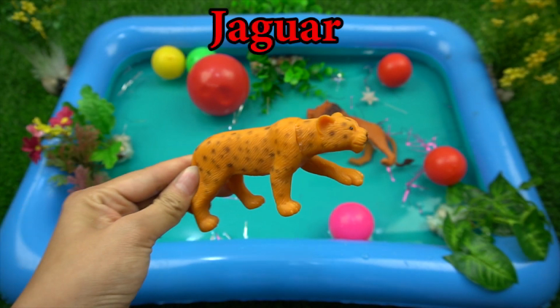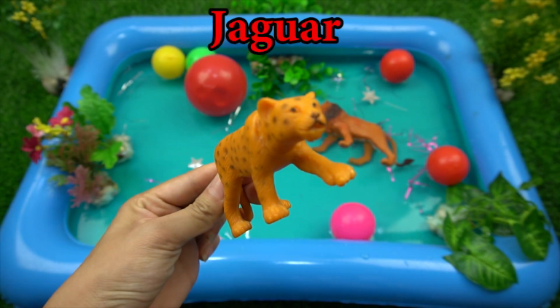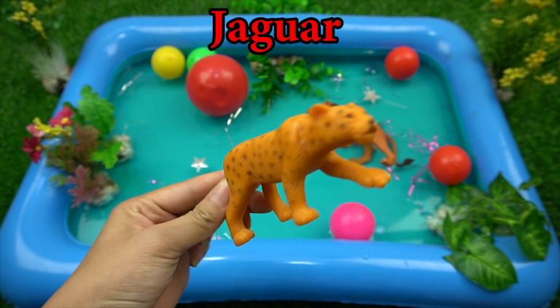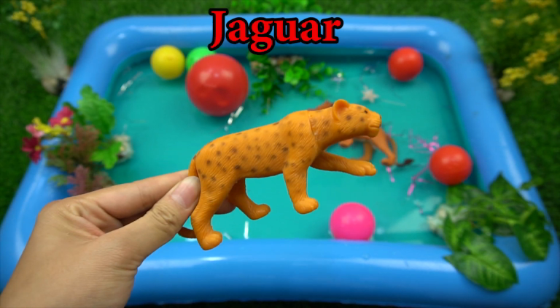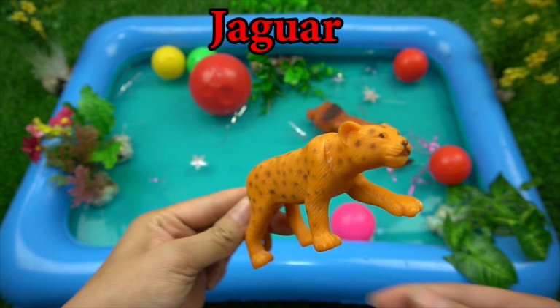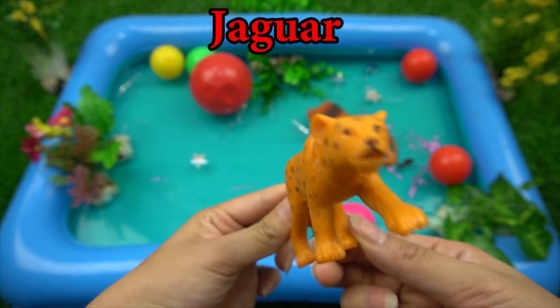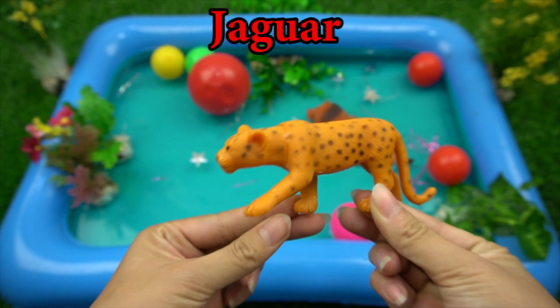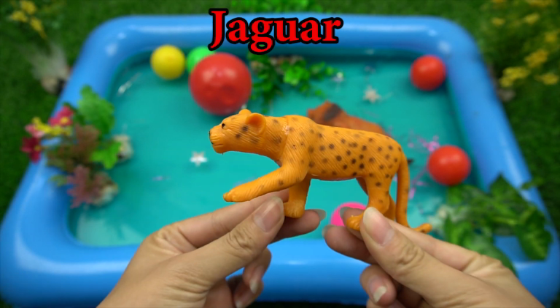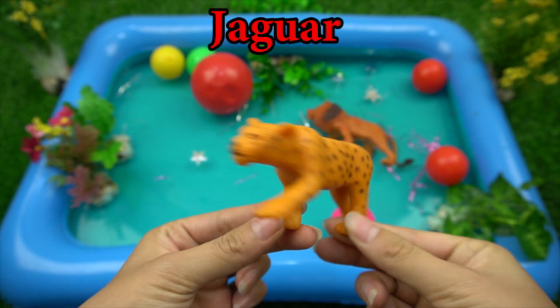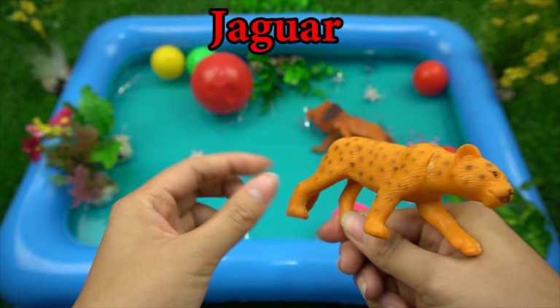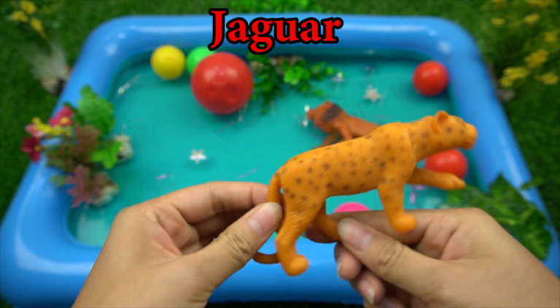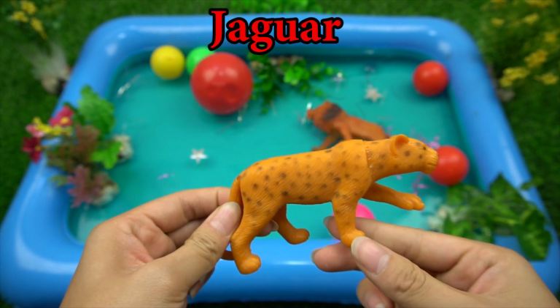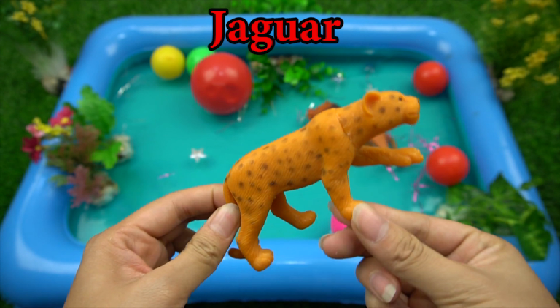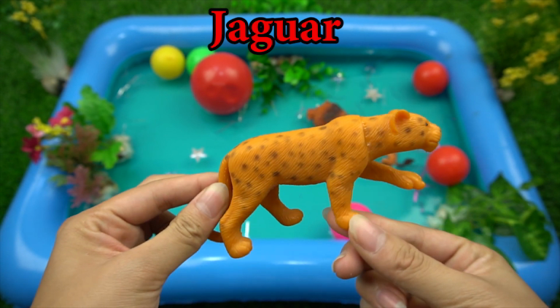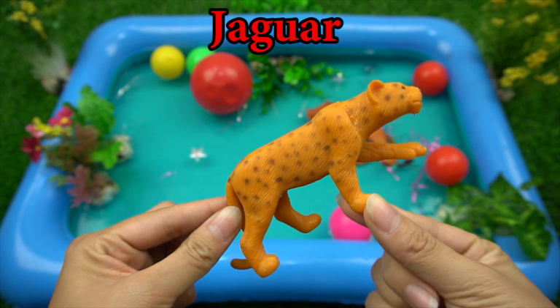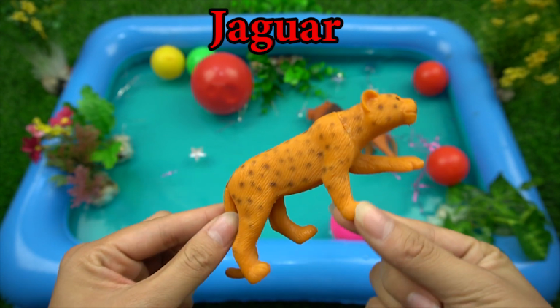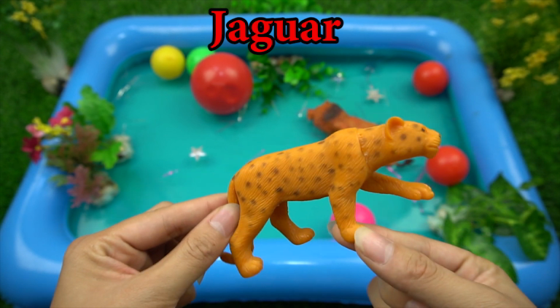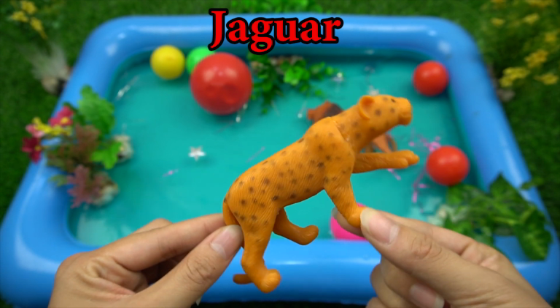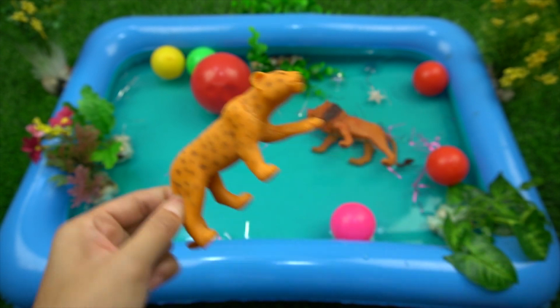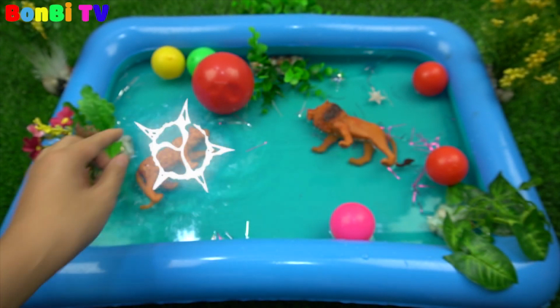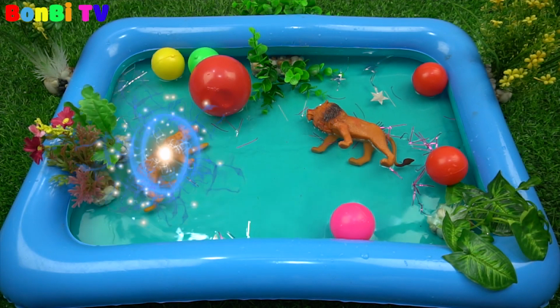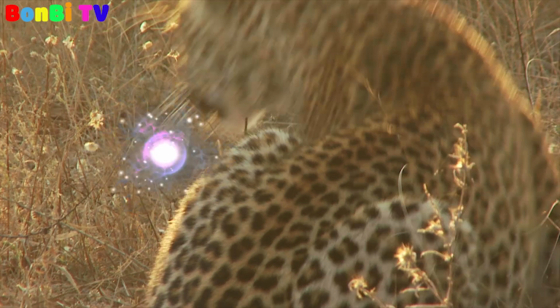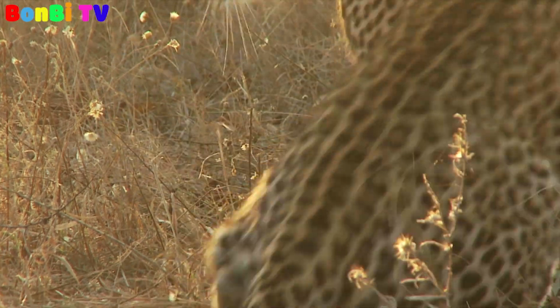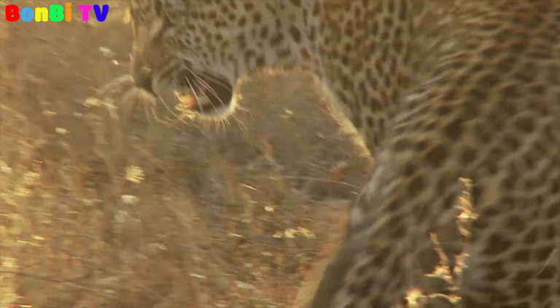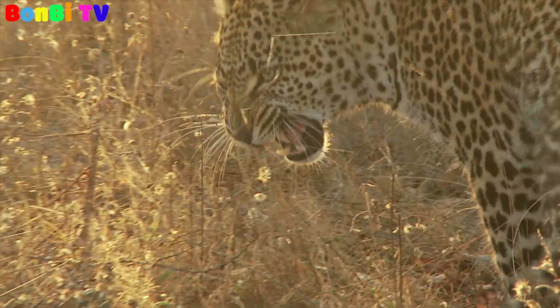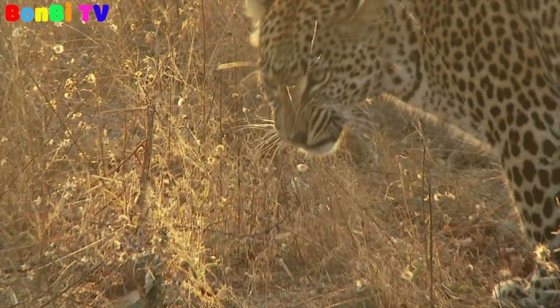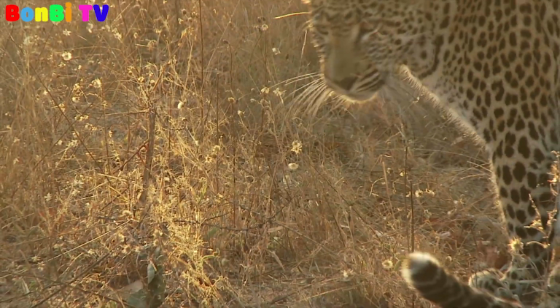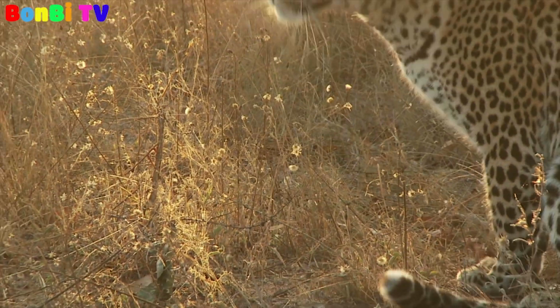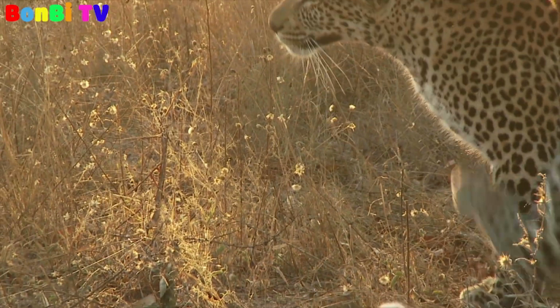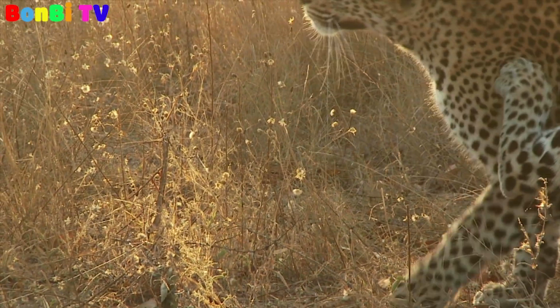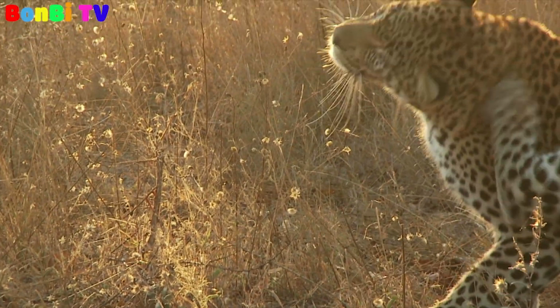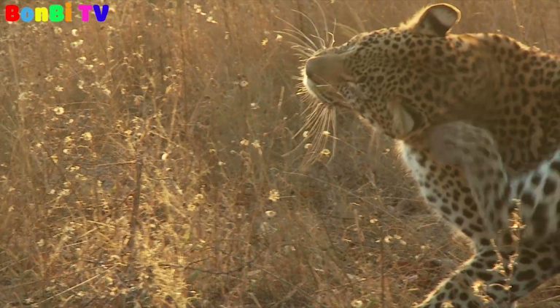This is a cheetah. Cheetah is a furrowed first predatory animal.